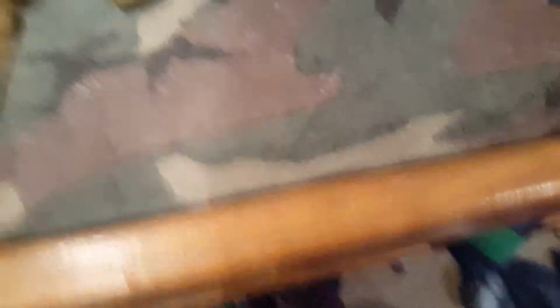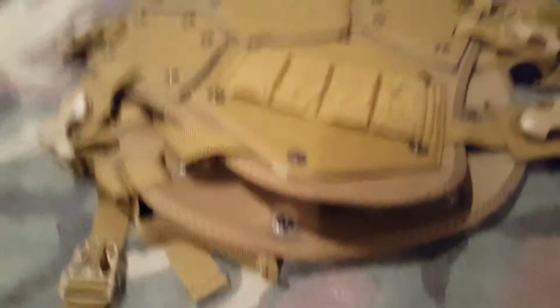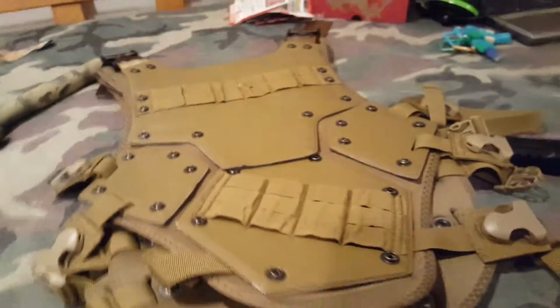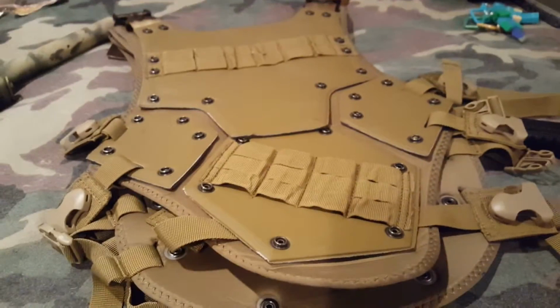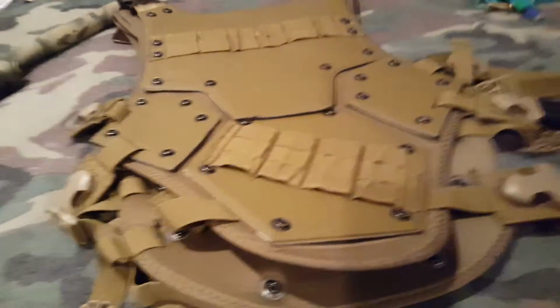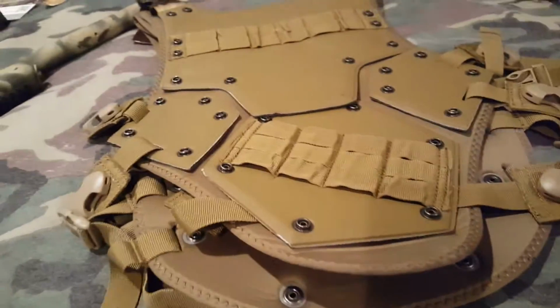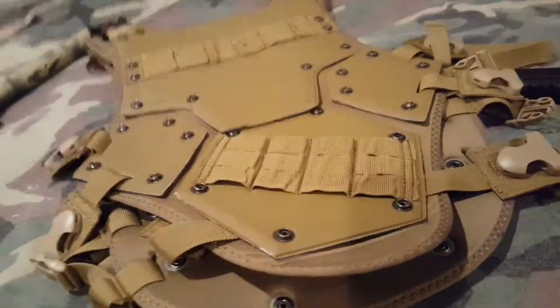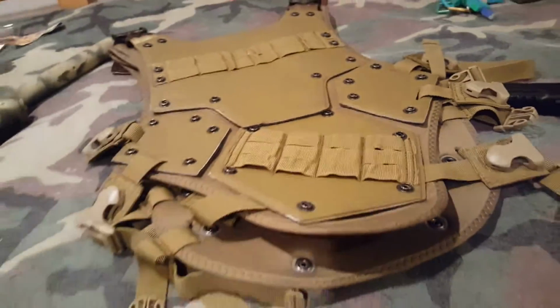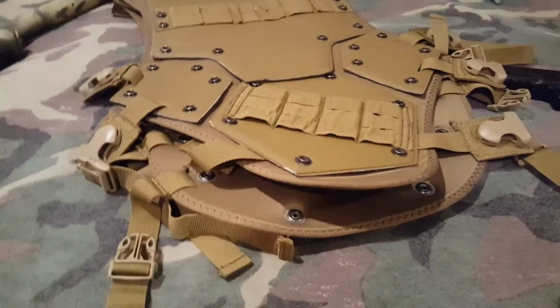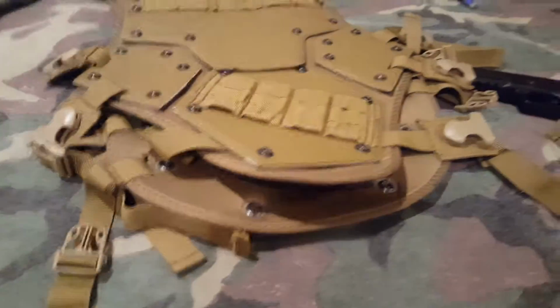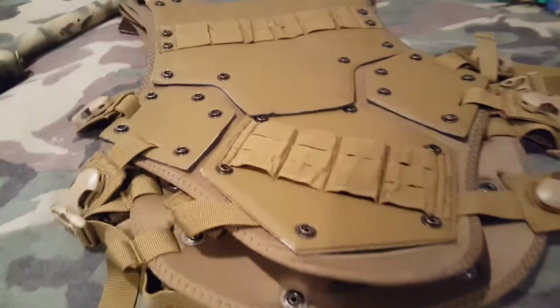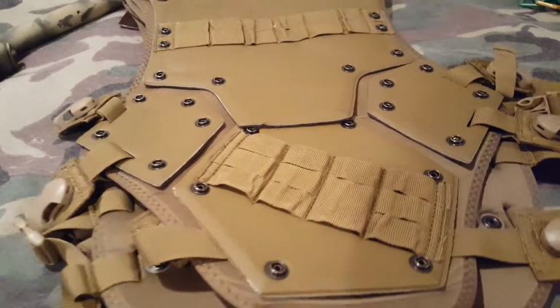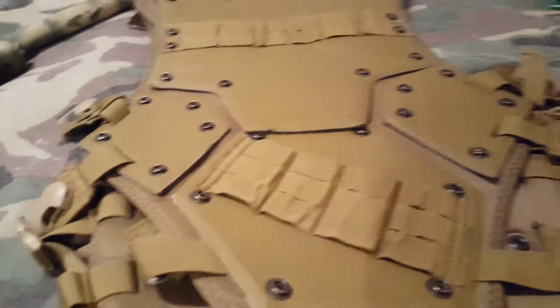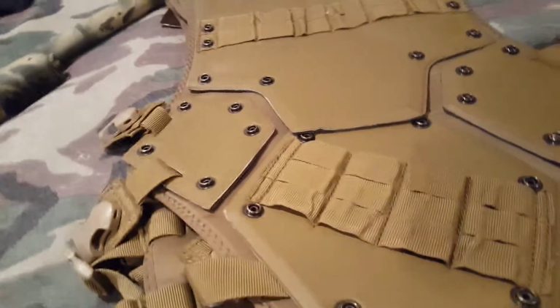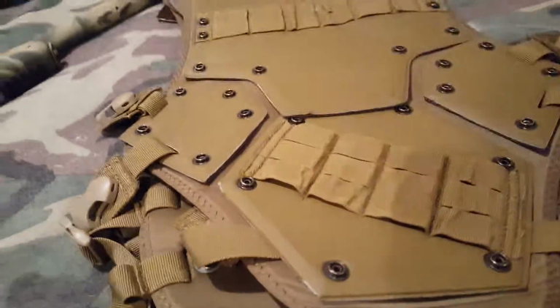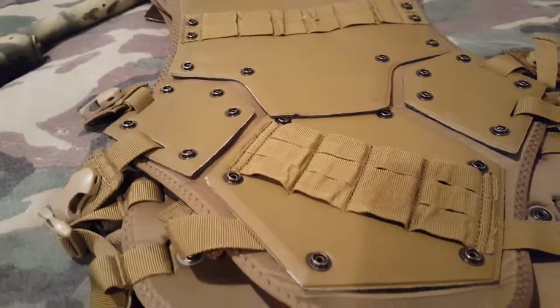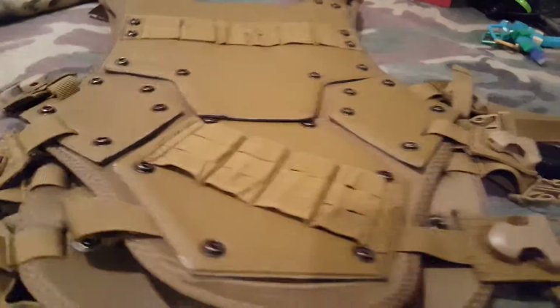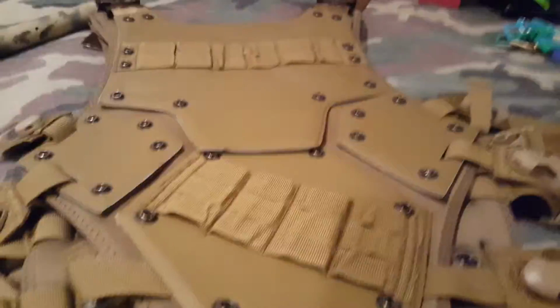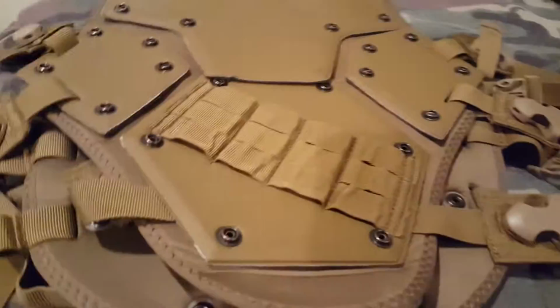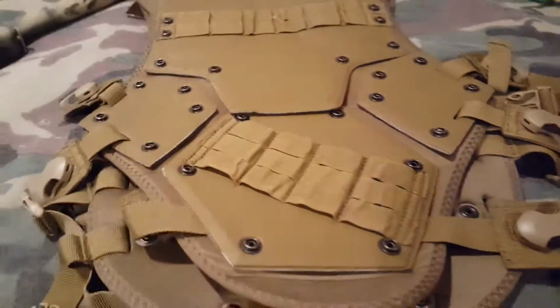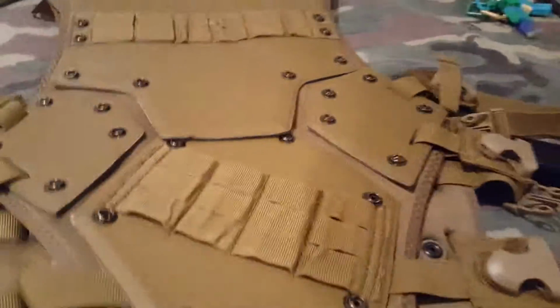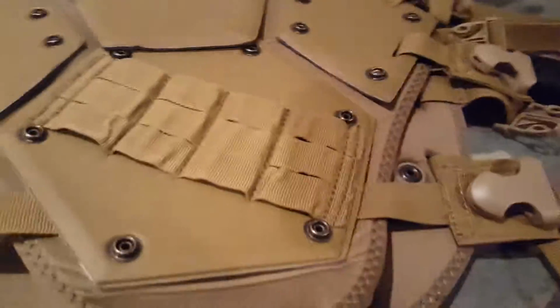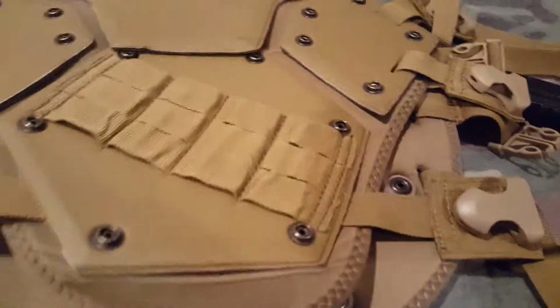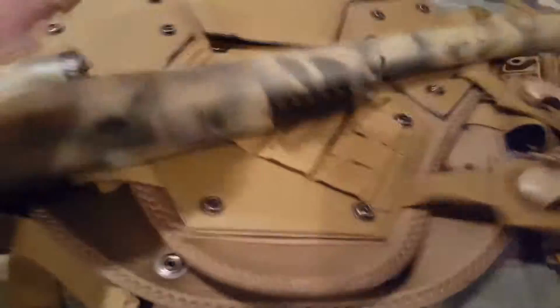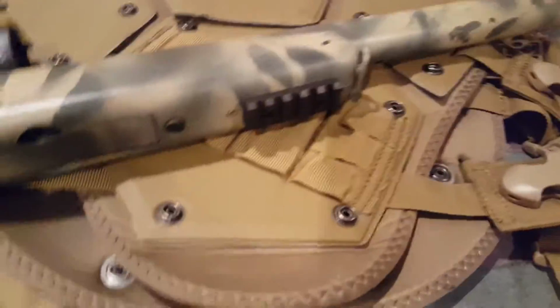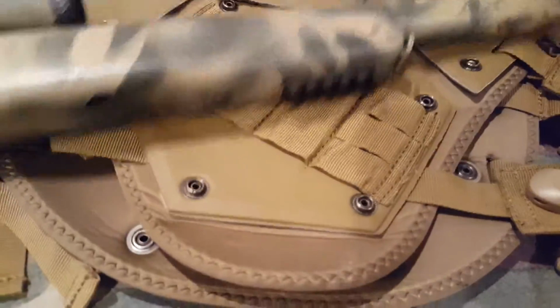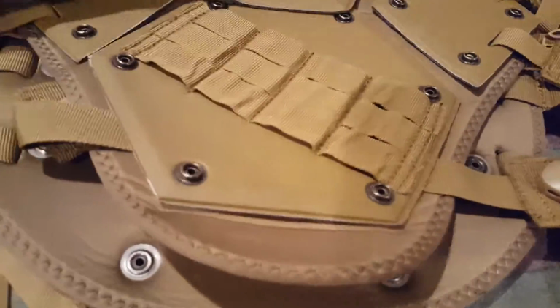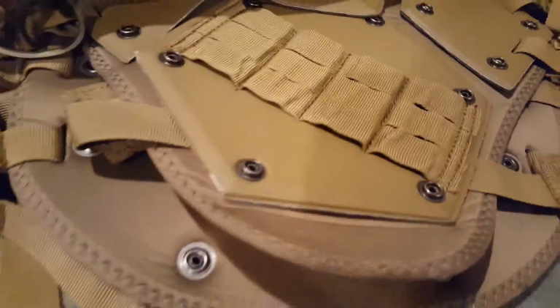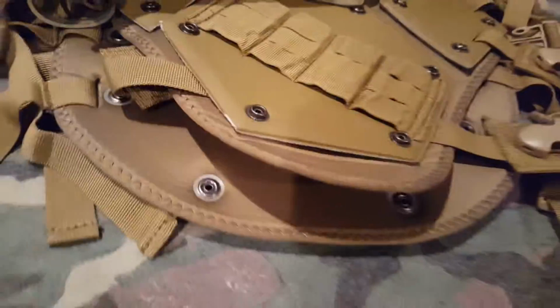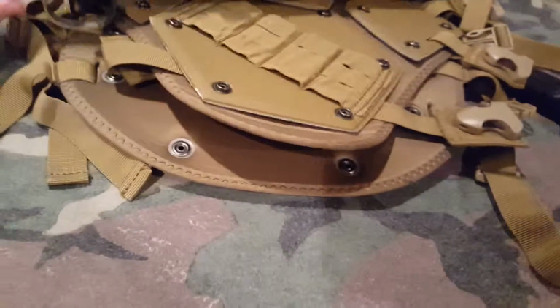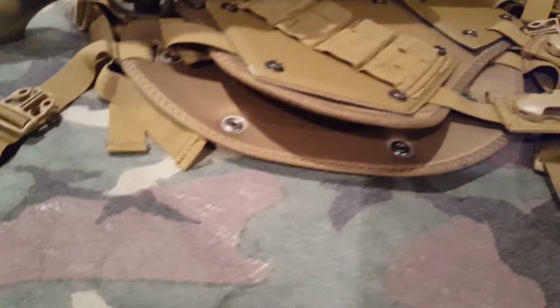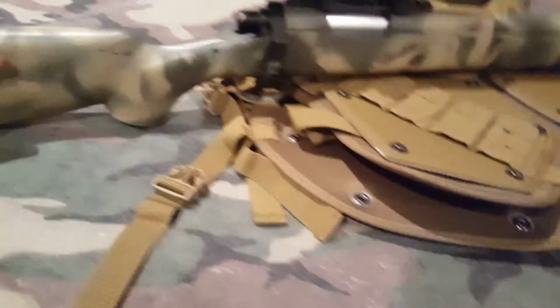By the way, this will trade and I might sell it for around $45. It's $75 new and $62 on sale right now on Evike, so I think $45 is a fair price if you guys were to buy it instead of trade — but preferably trade.